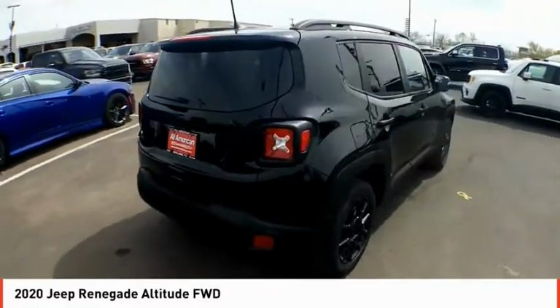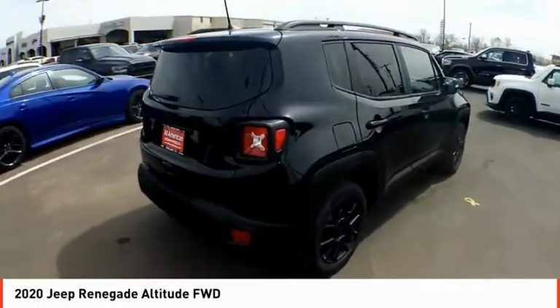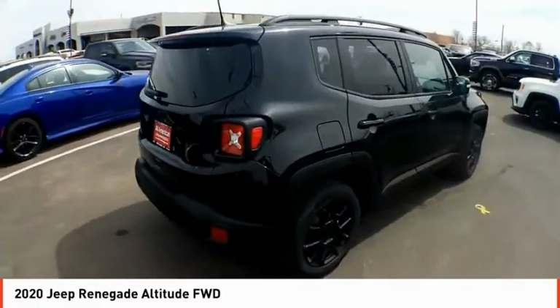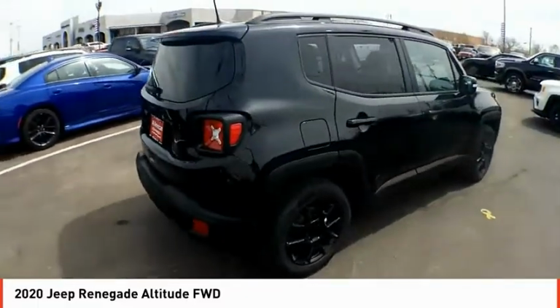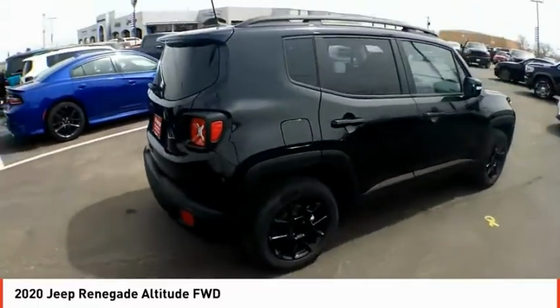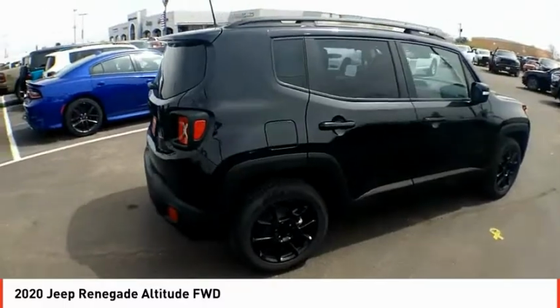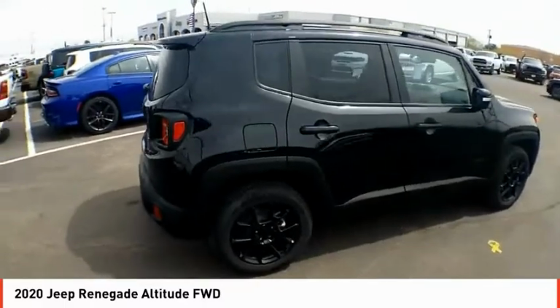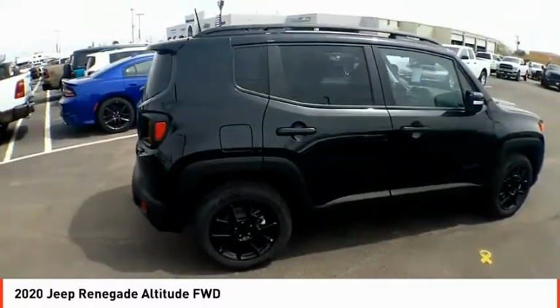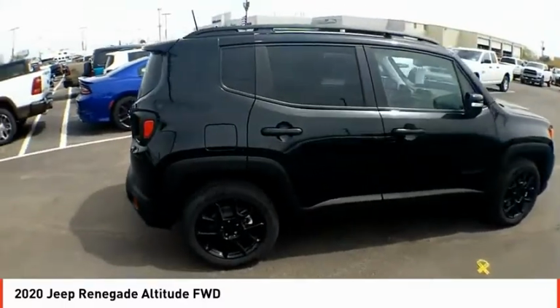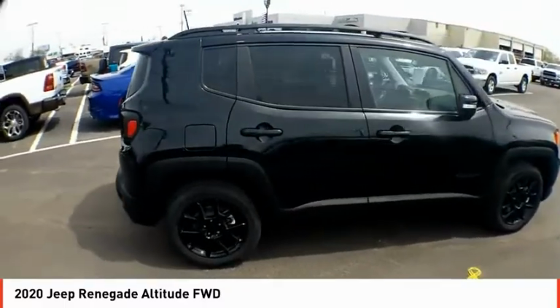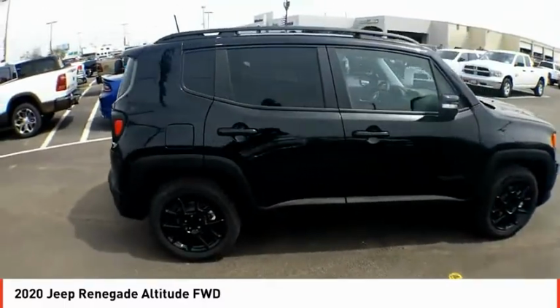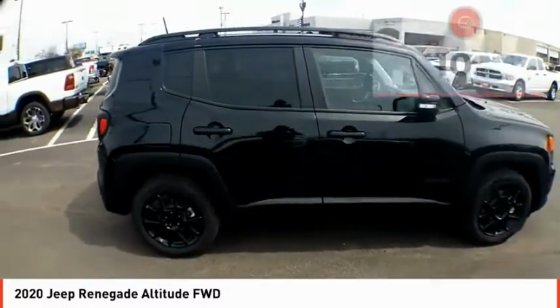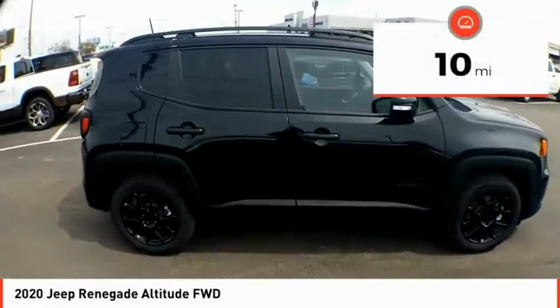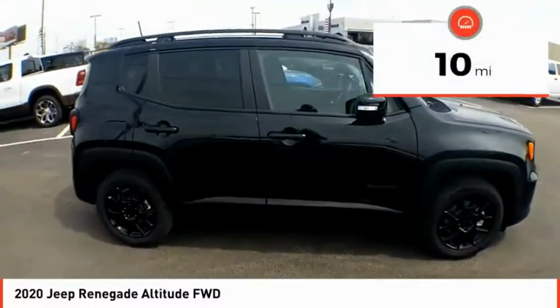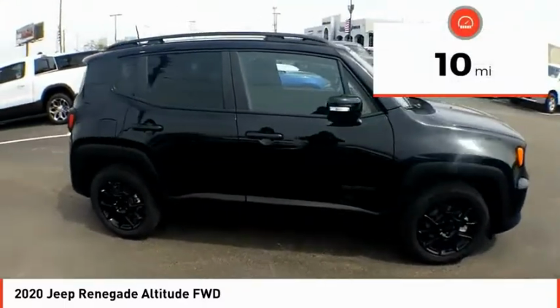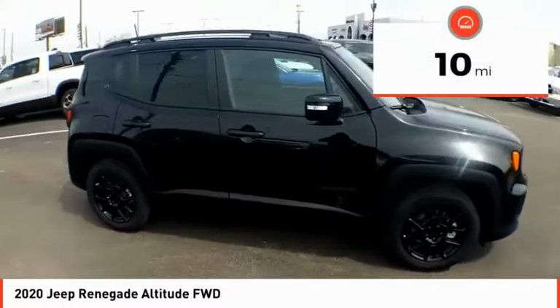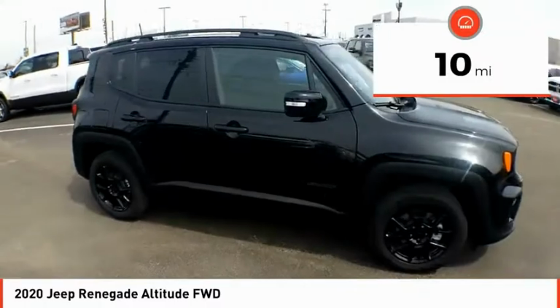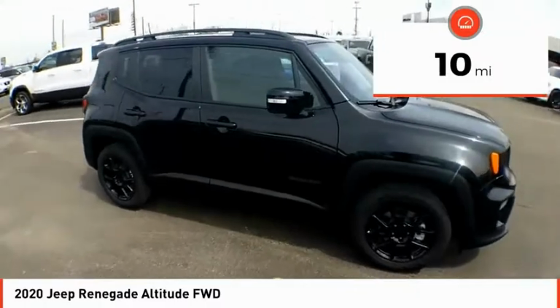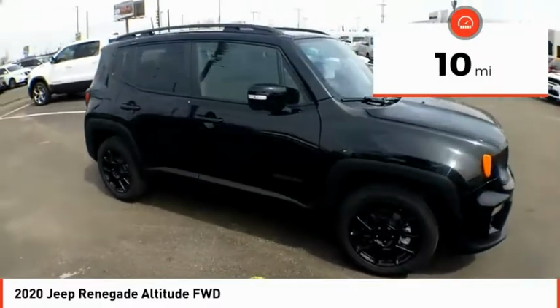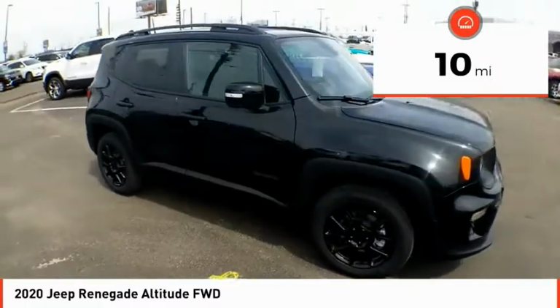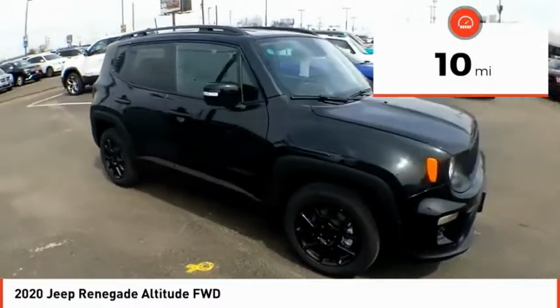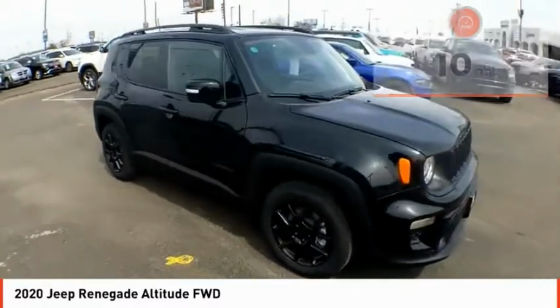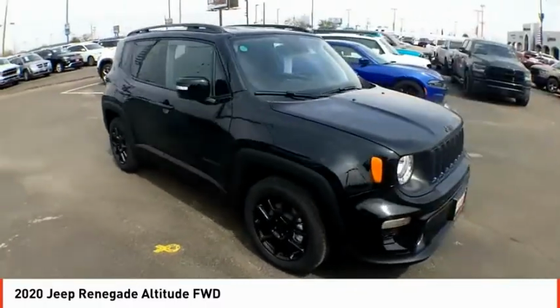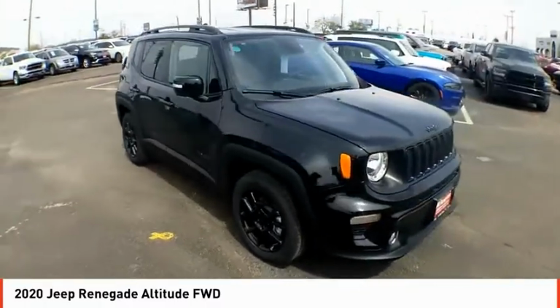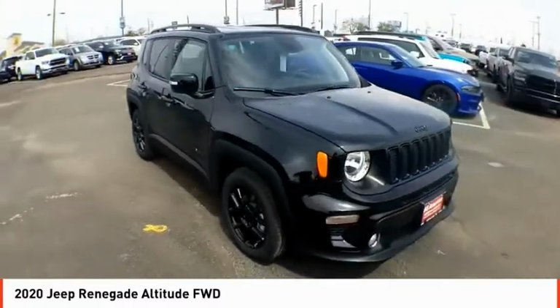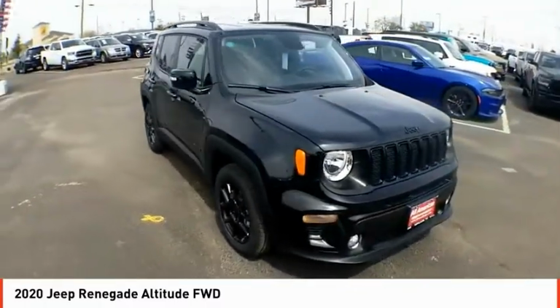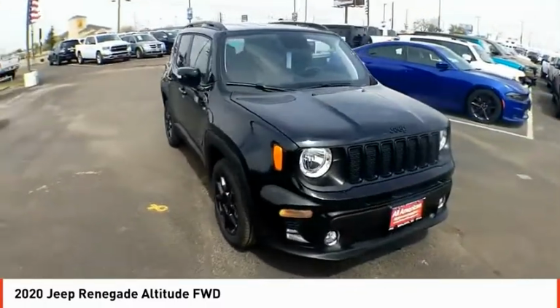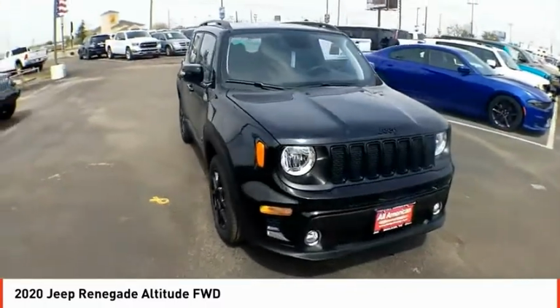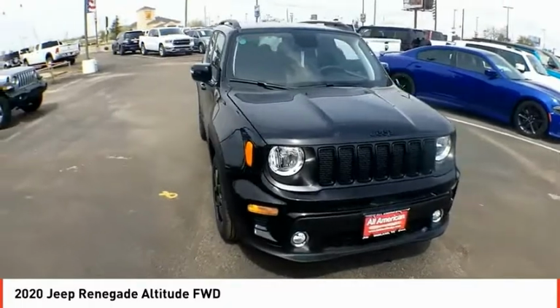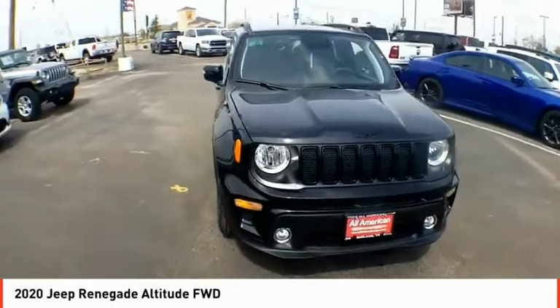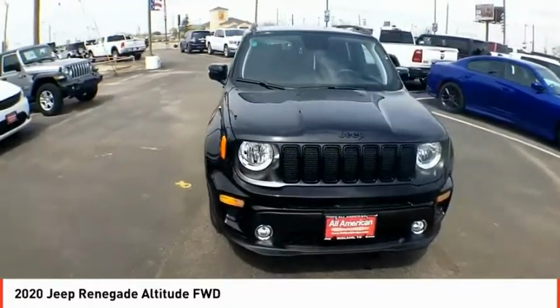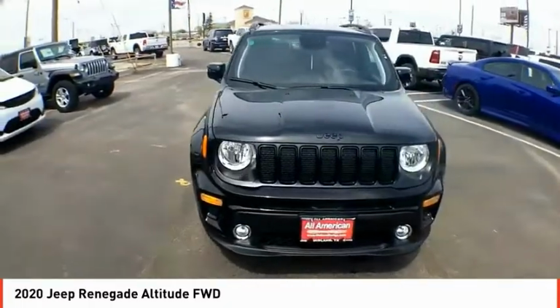It has a capable command center with the tools you need for discovering everything that's out there. This vehicle has less than 100 miles. This vehicle offers reliability and good looks at a great price. So come in and take a test drive today.